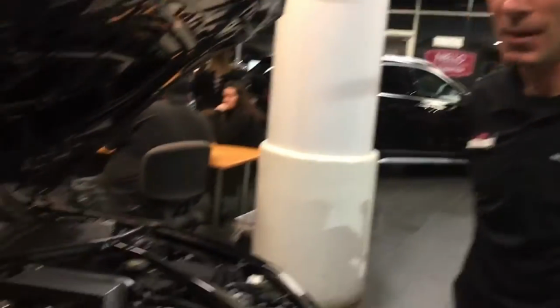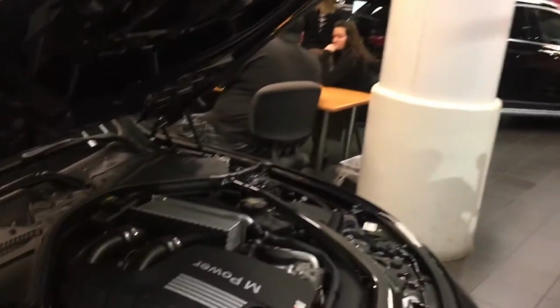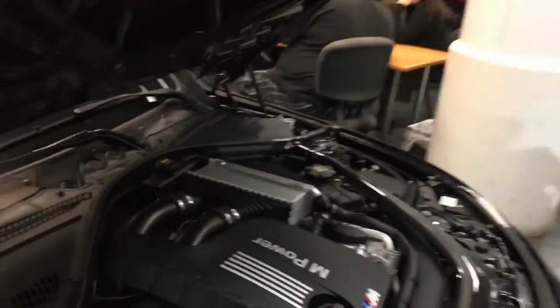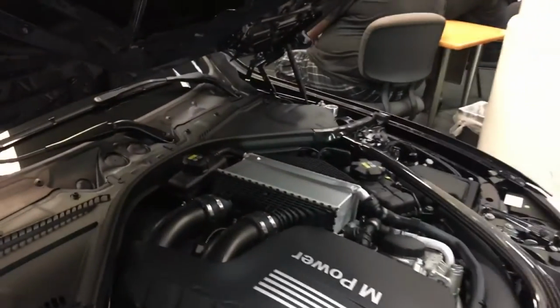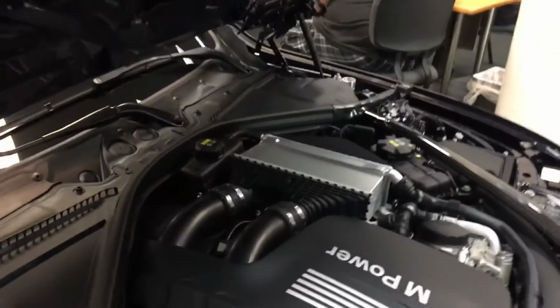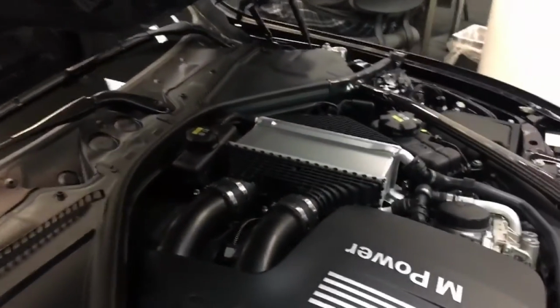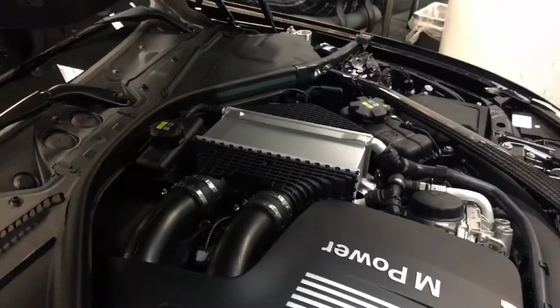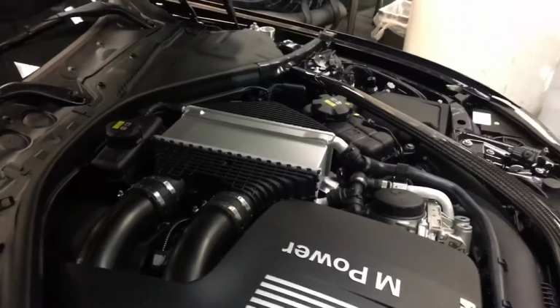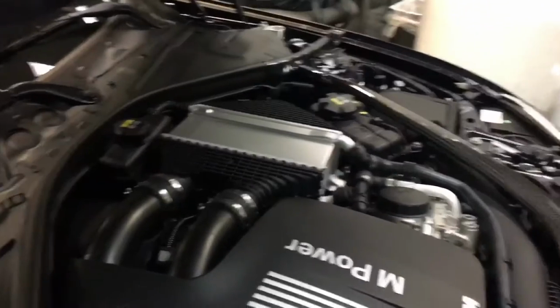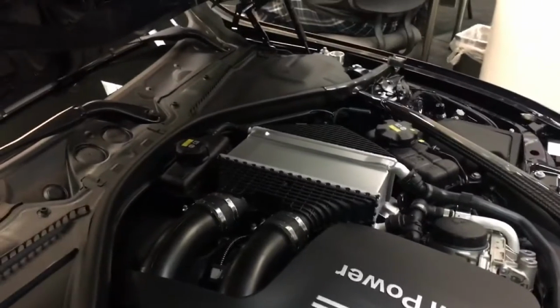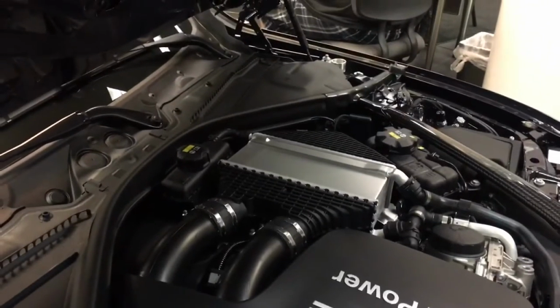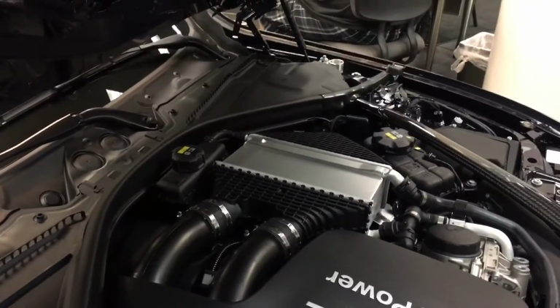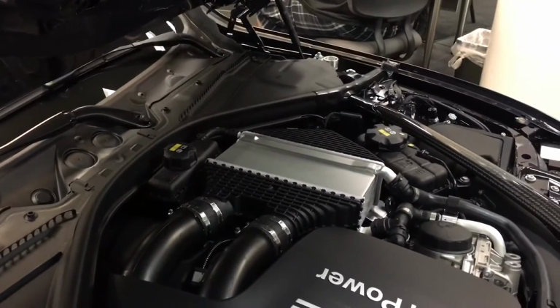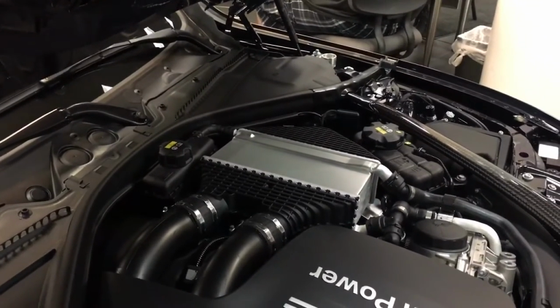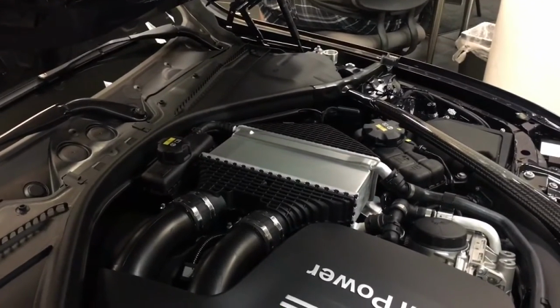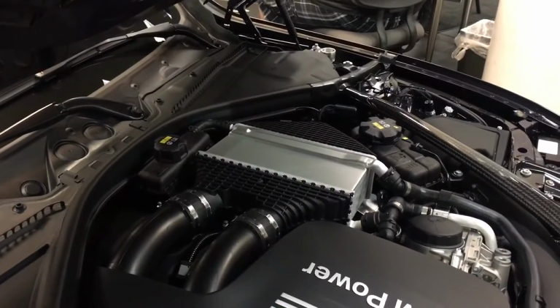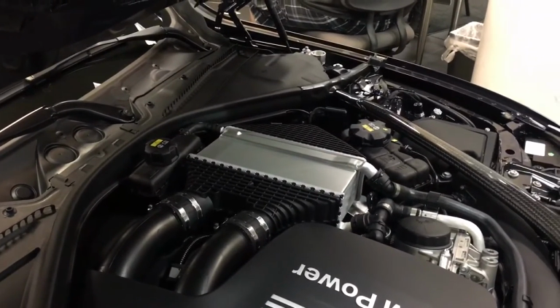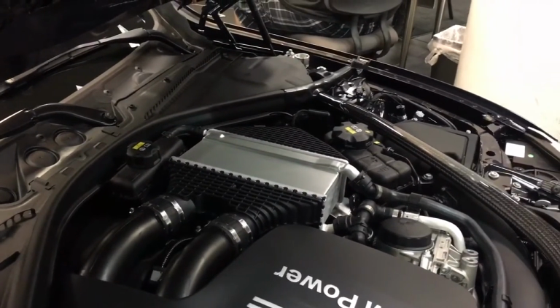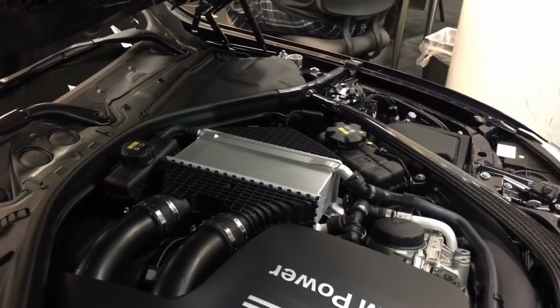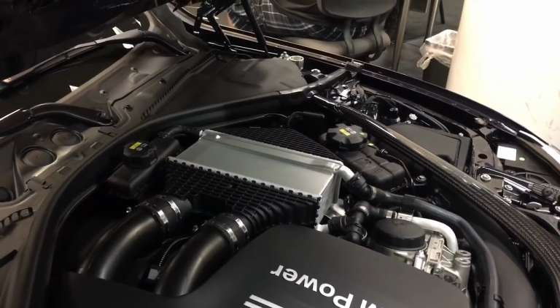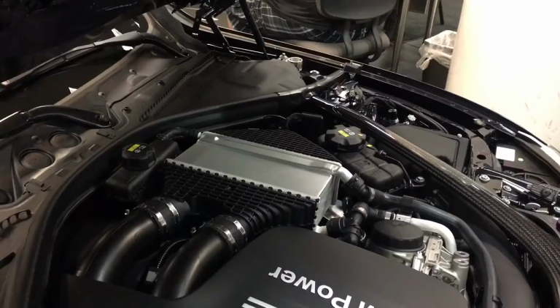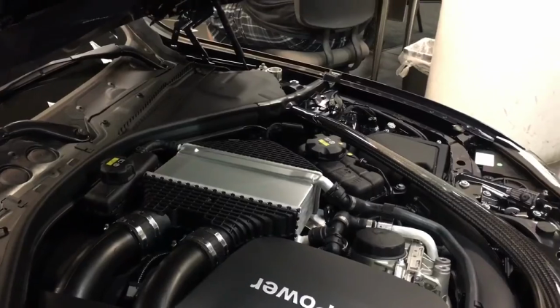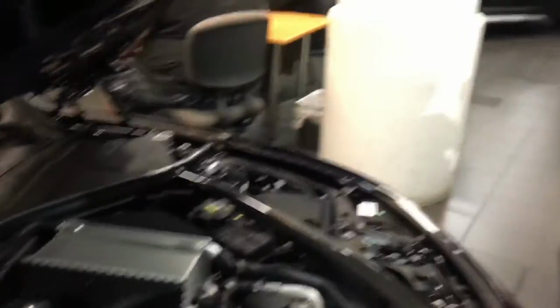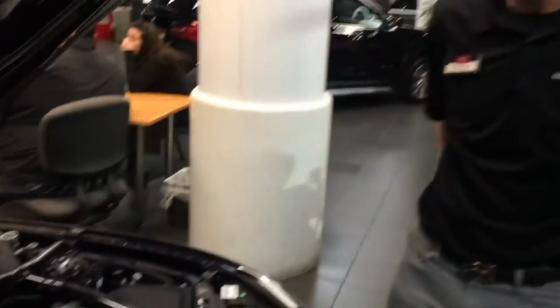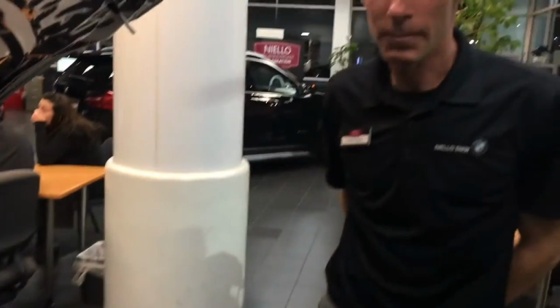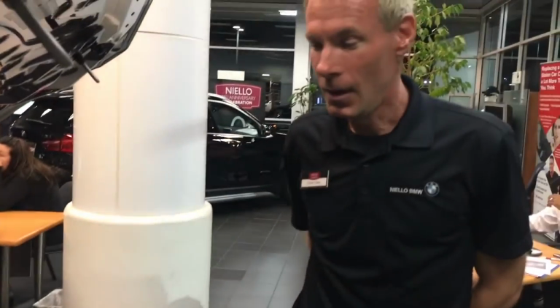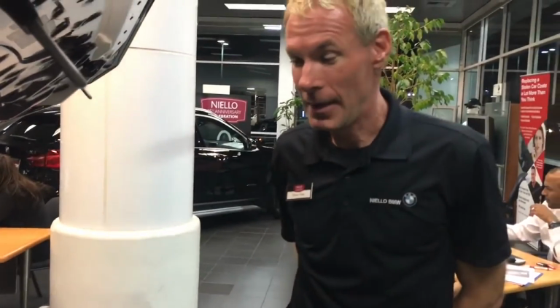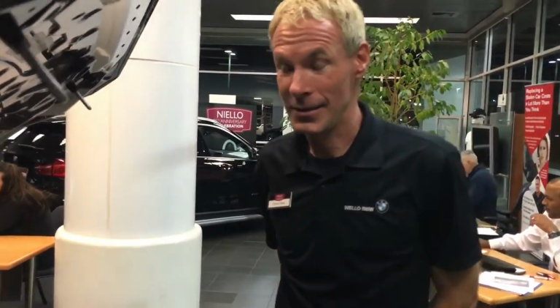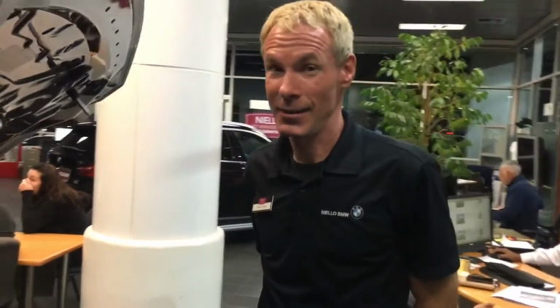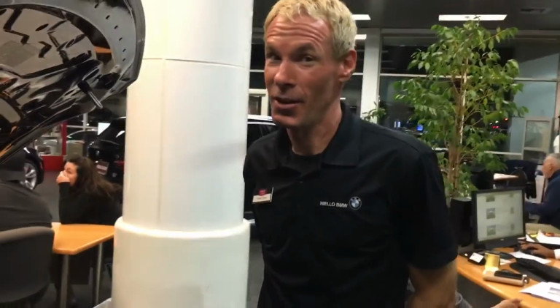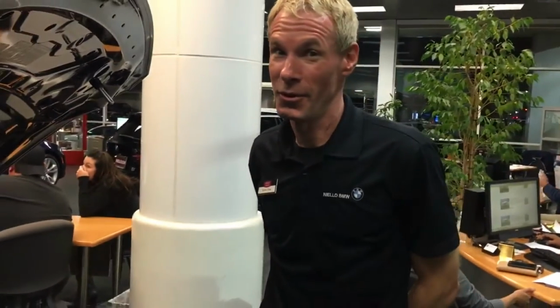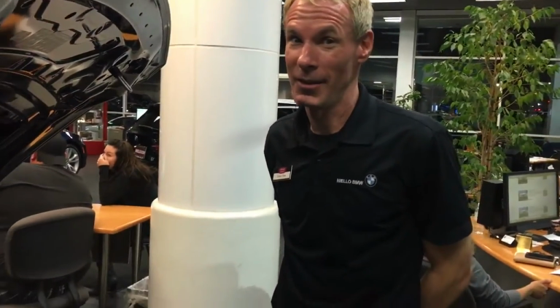So tell me about how BMW does their intercooler — it's obviously not ear to ear. Is it liquid? It is a liquid intercooler. That's honestly all I really know about it.